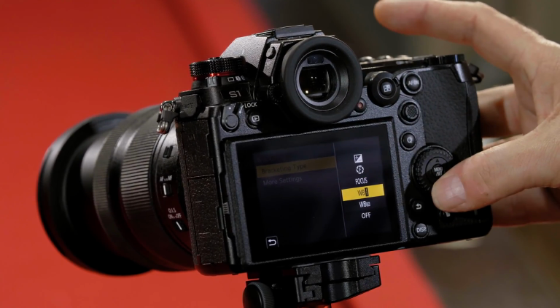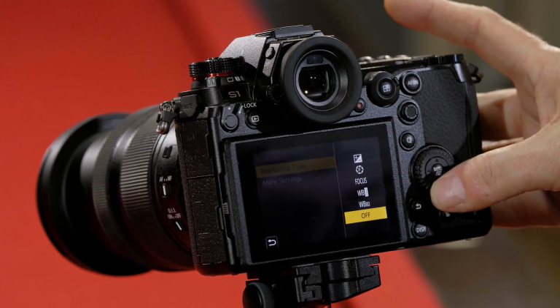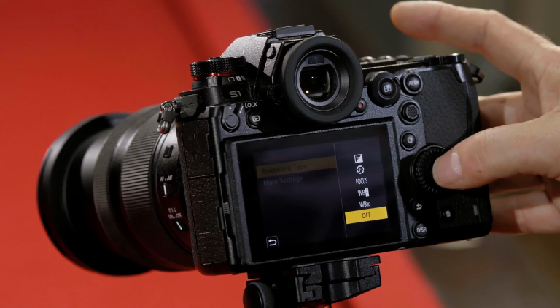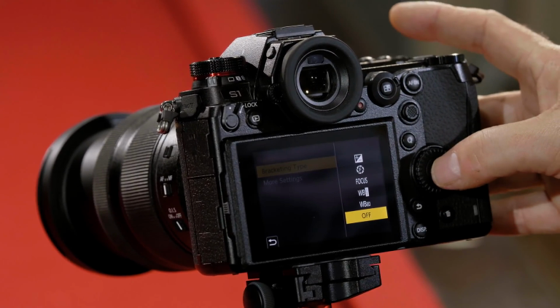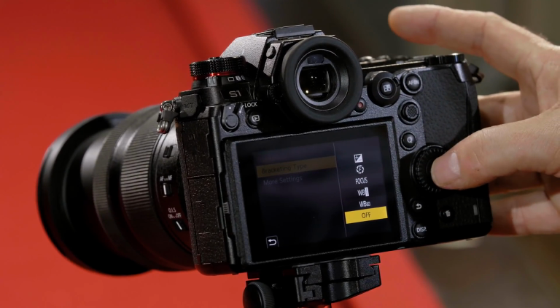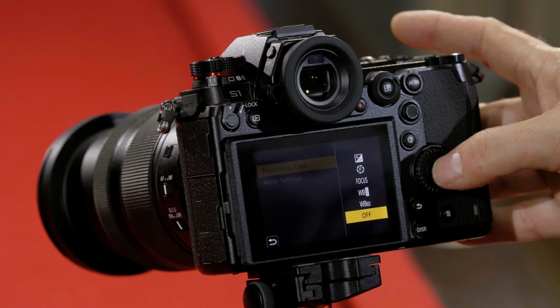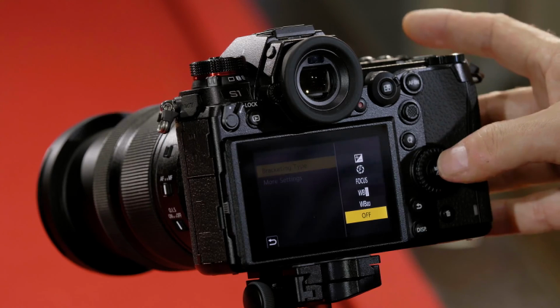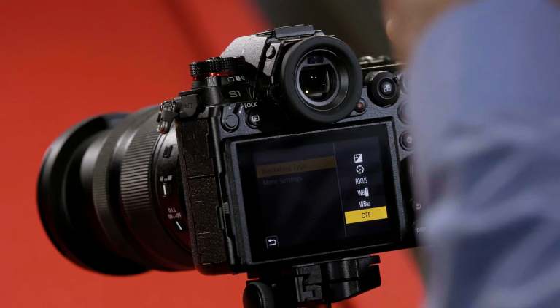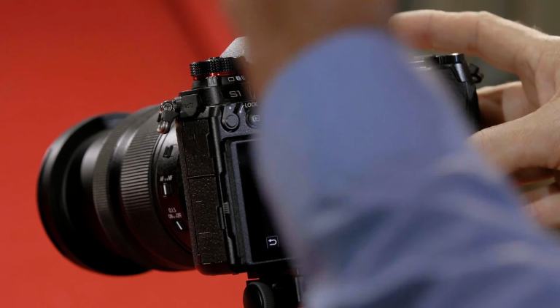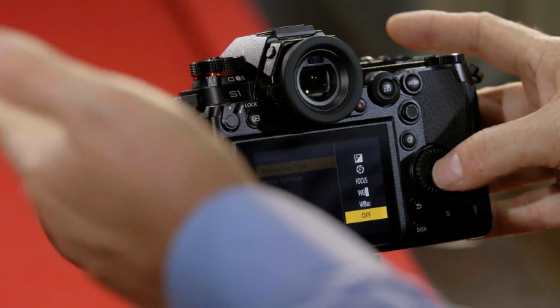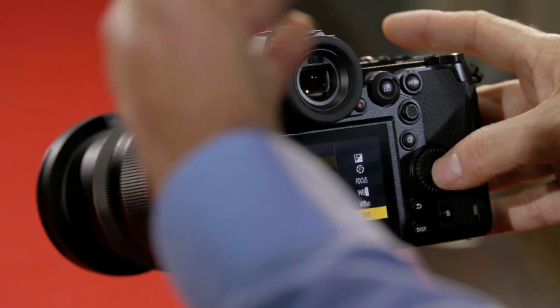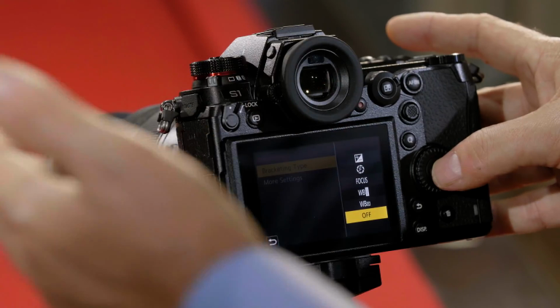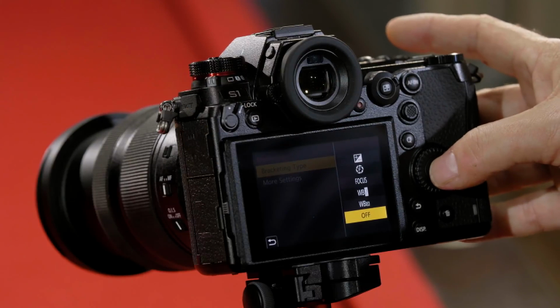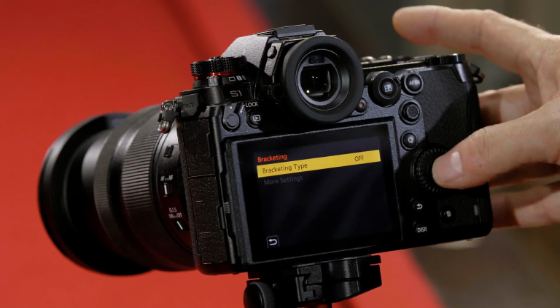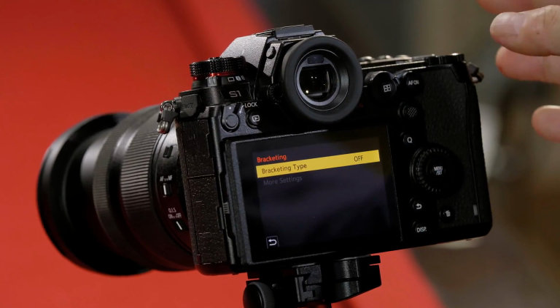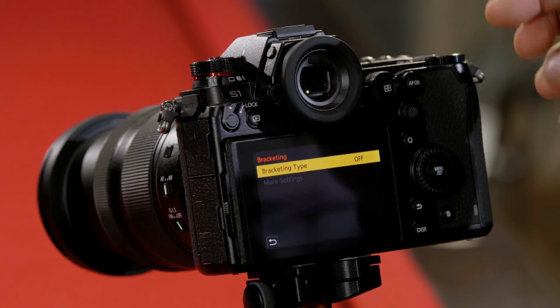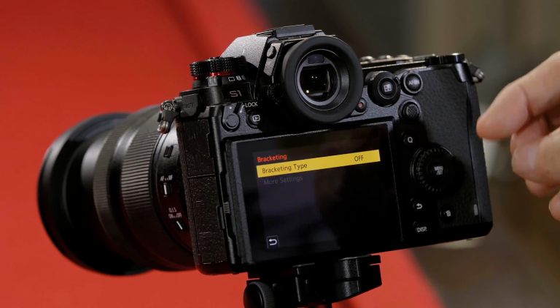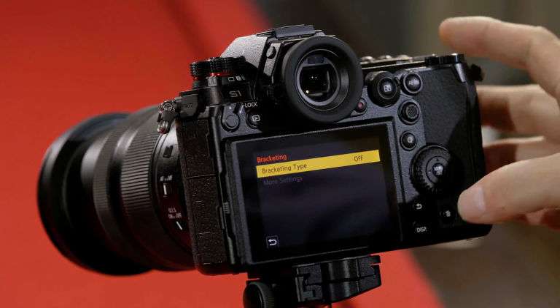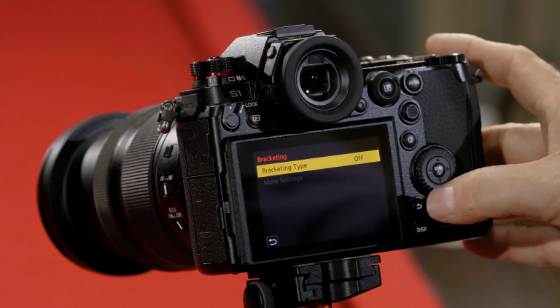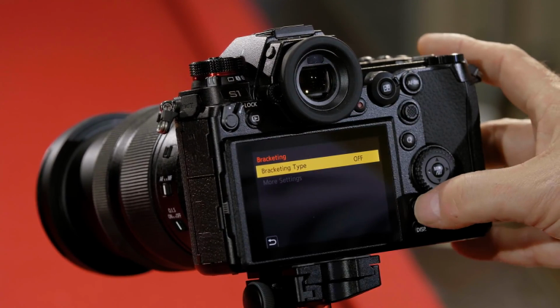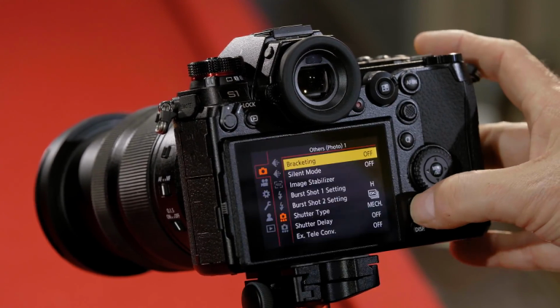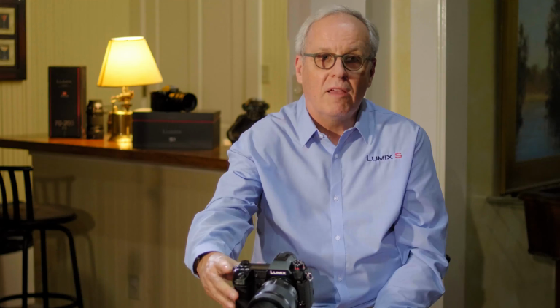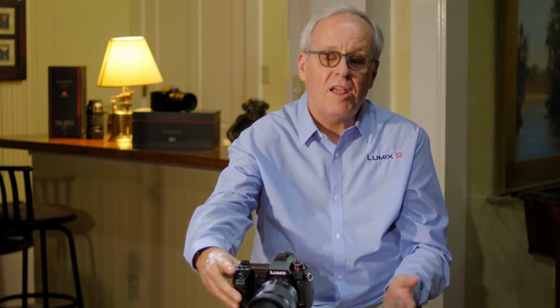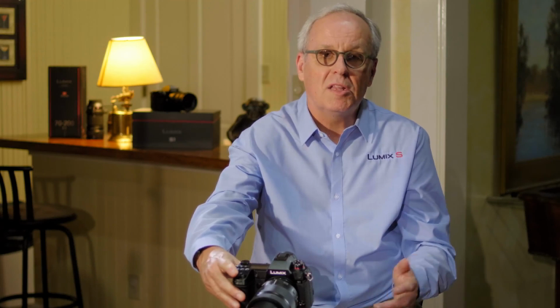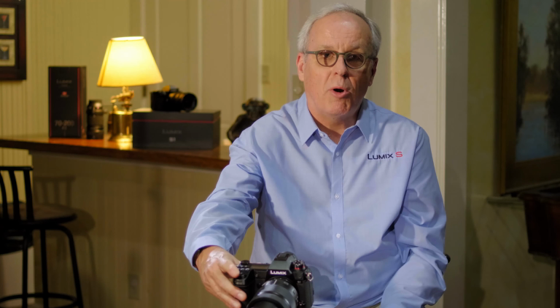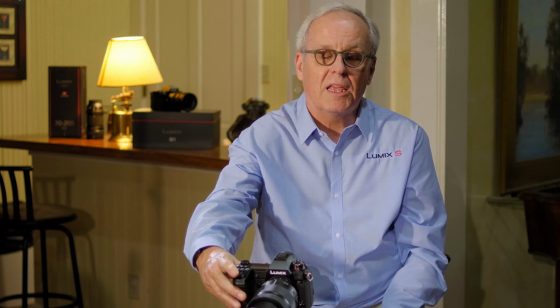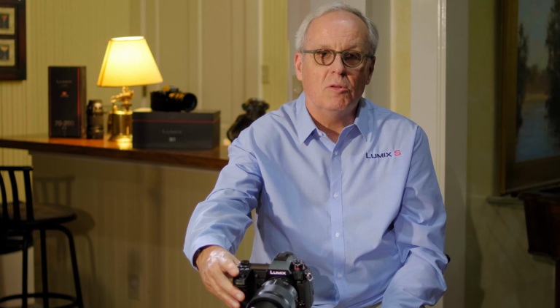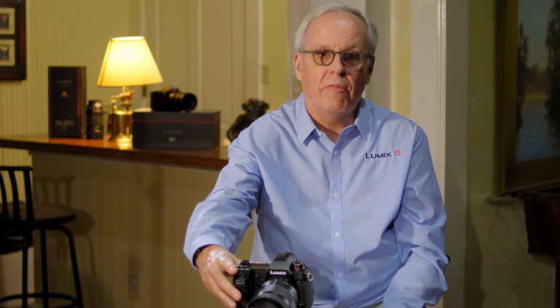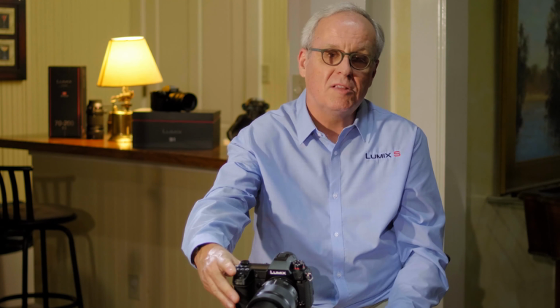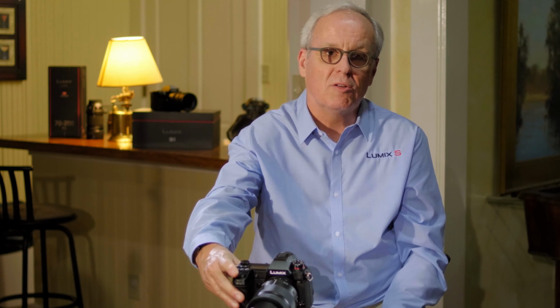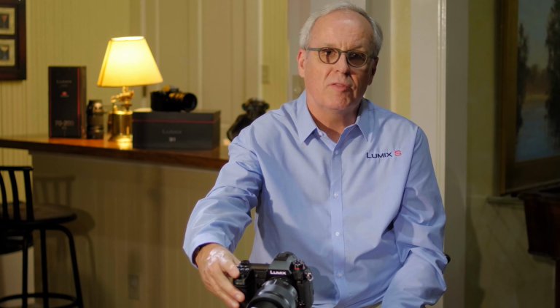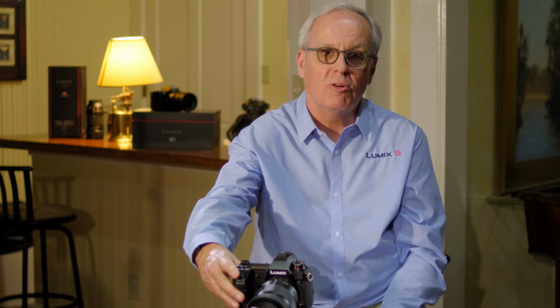I can go back to off to turn the bracketing off. And that's how you set the bracketing modes on the S series of cameras.